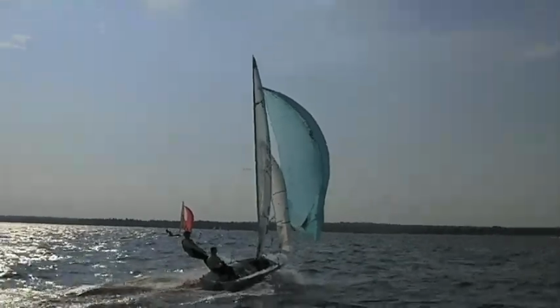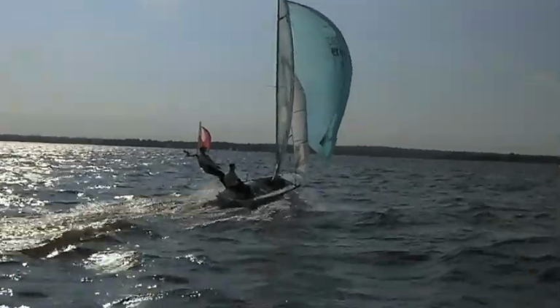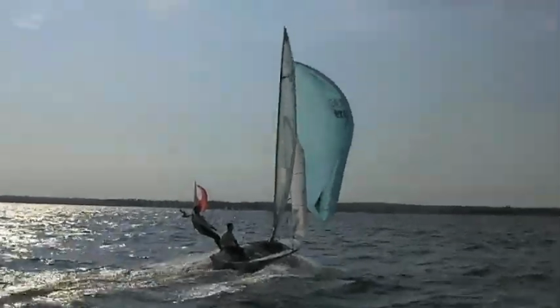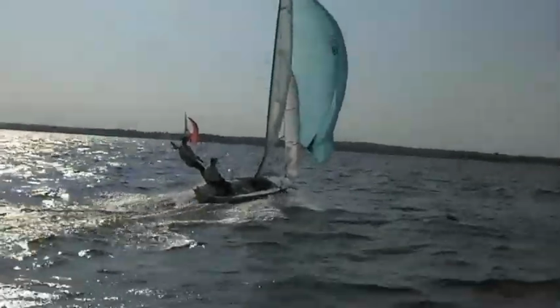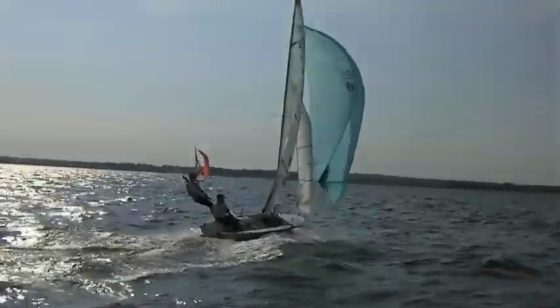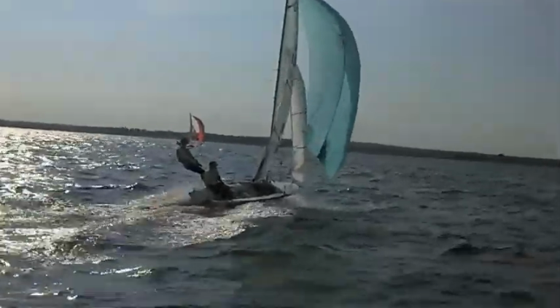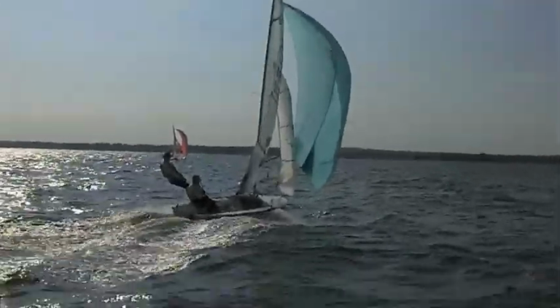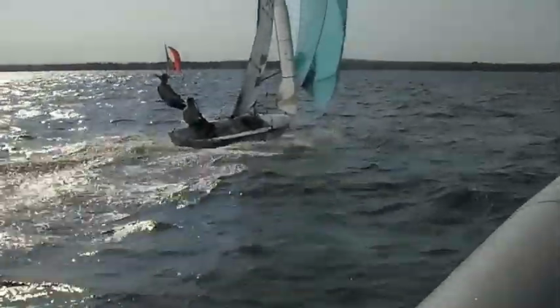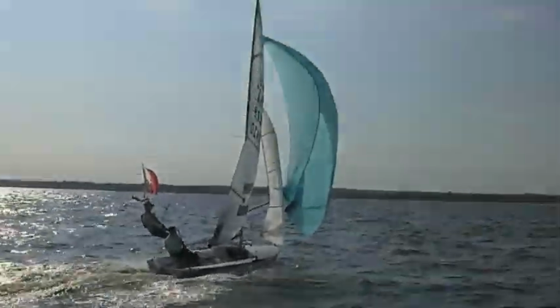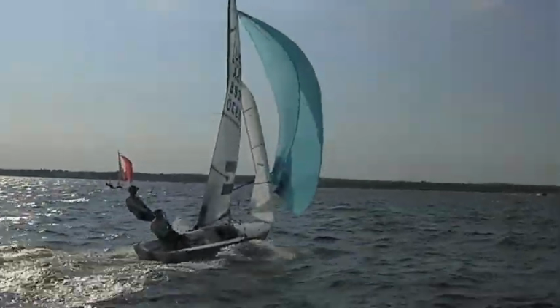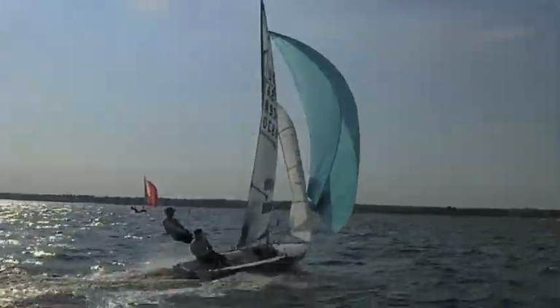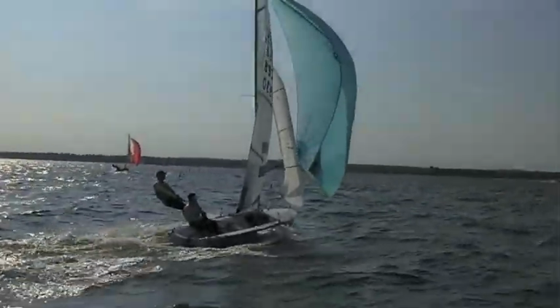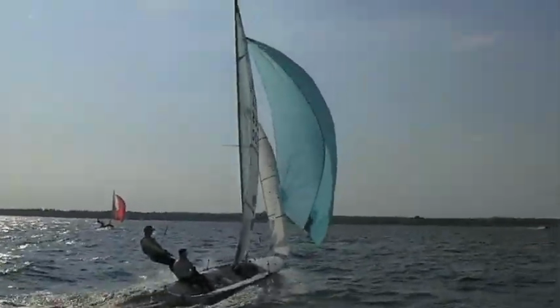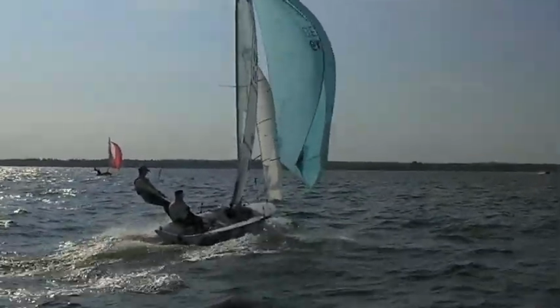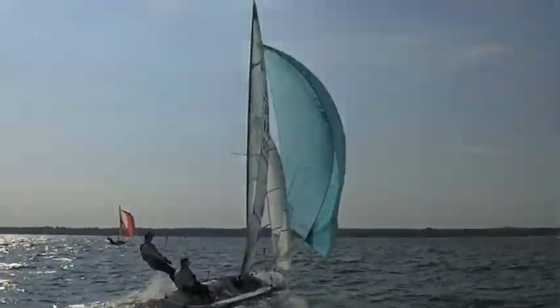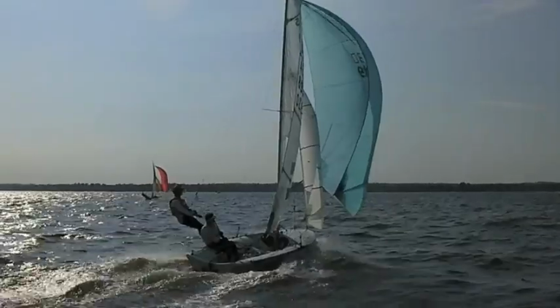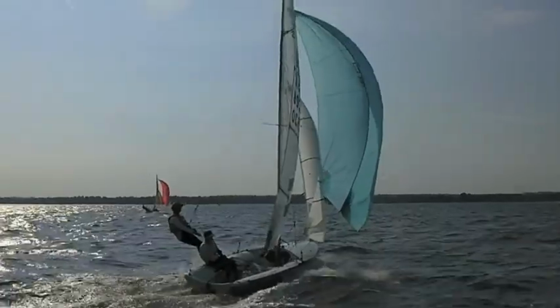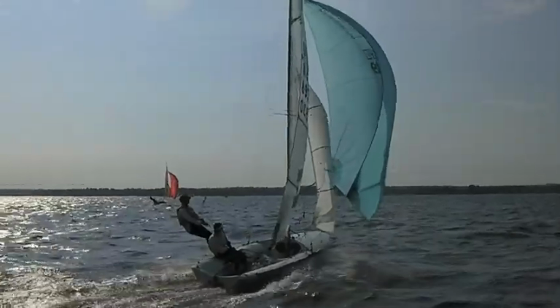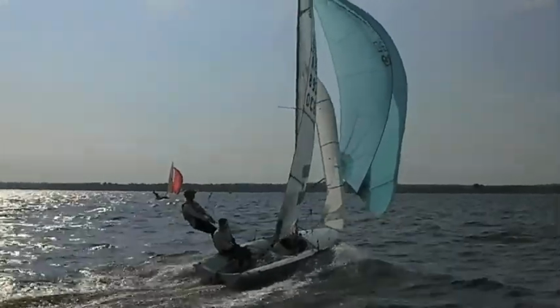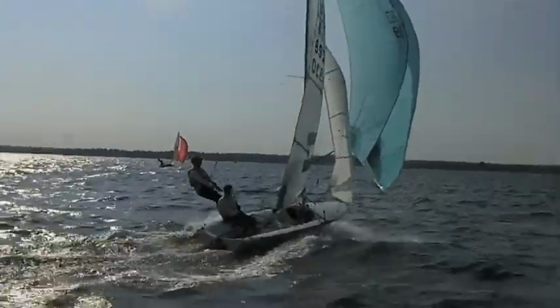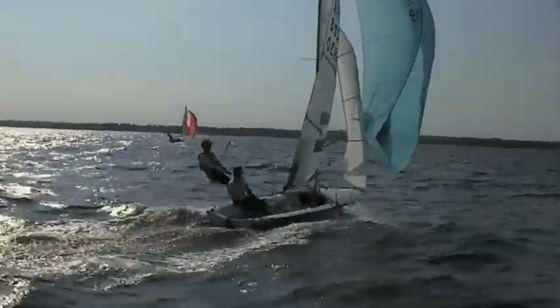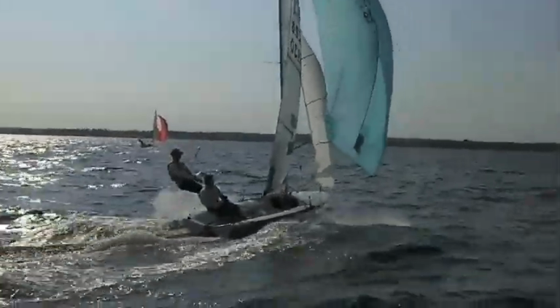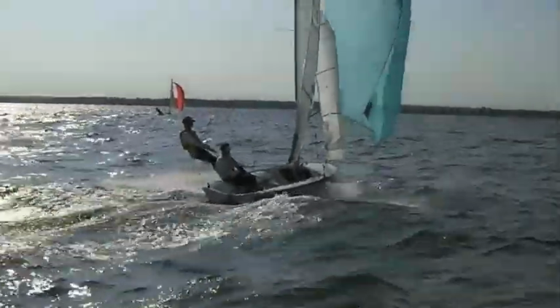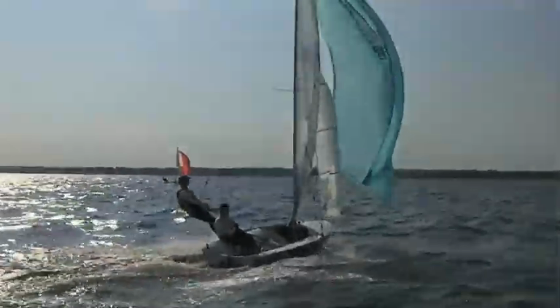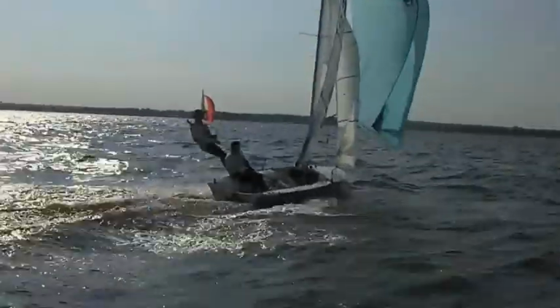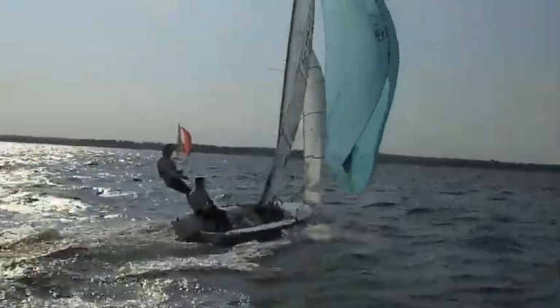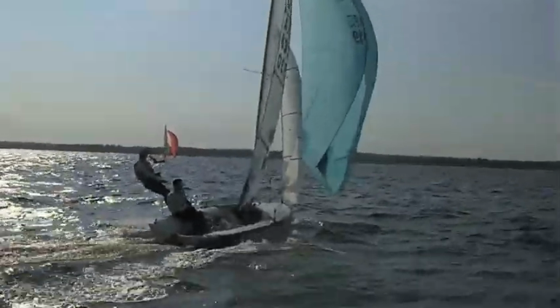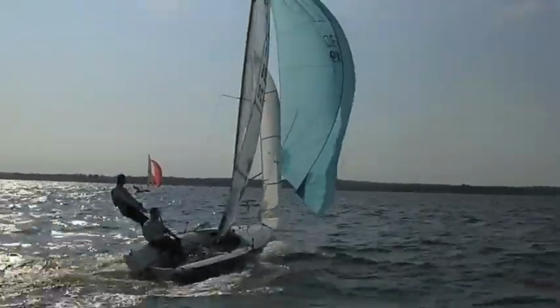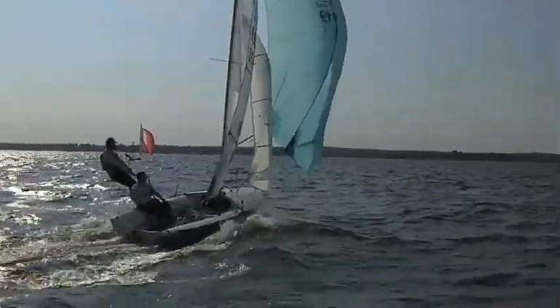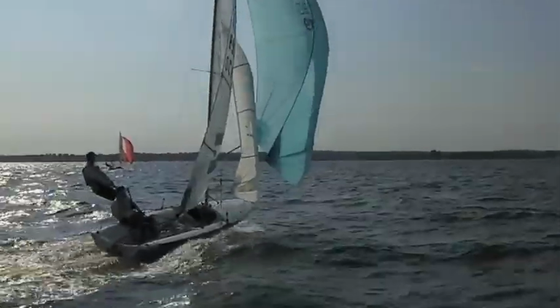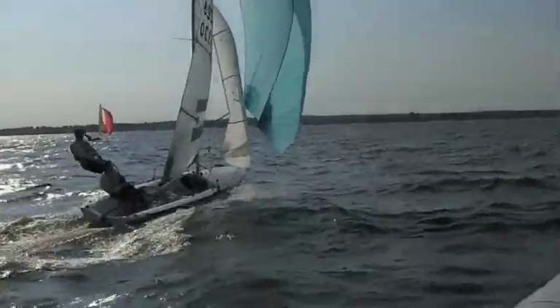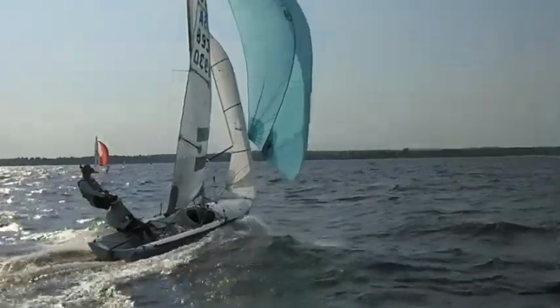These guys look very smooth. Nice puff here that they're in. They're down in the pressure that Macy's got. Big transition coming up here.